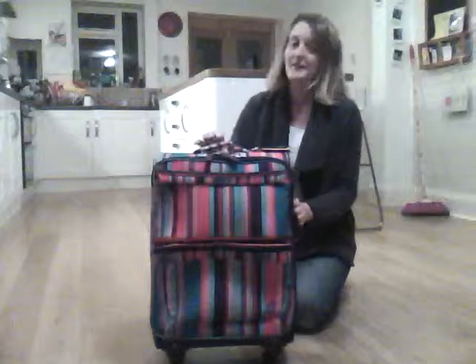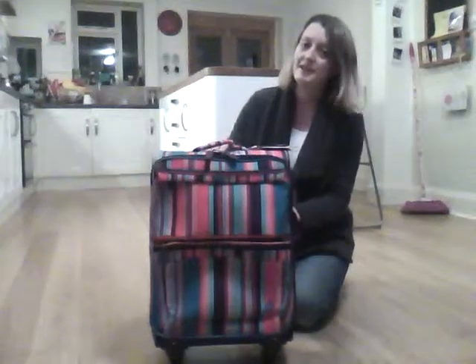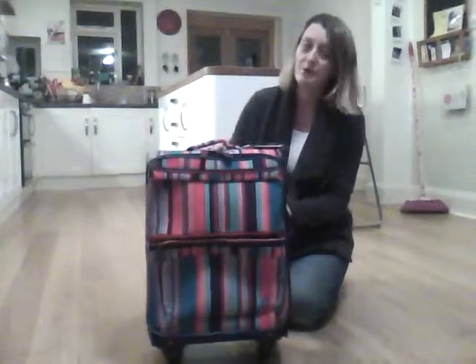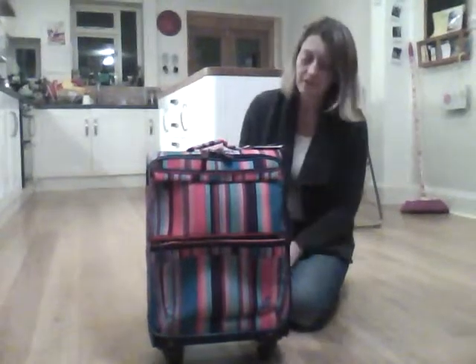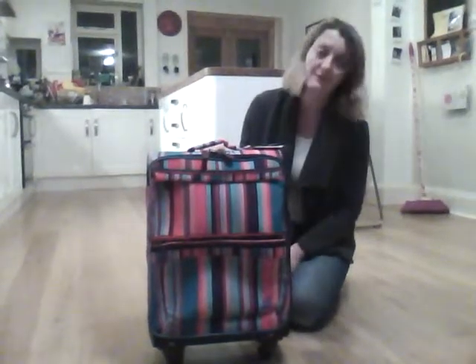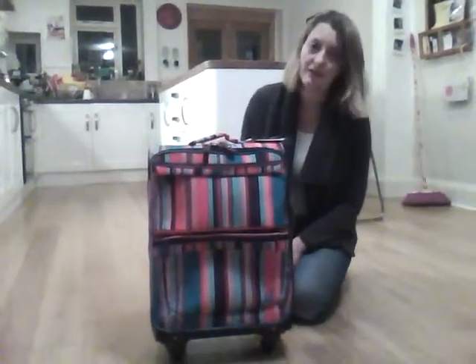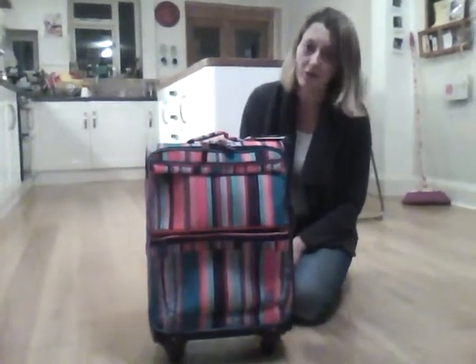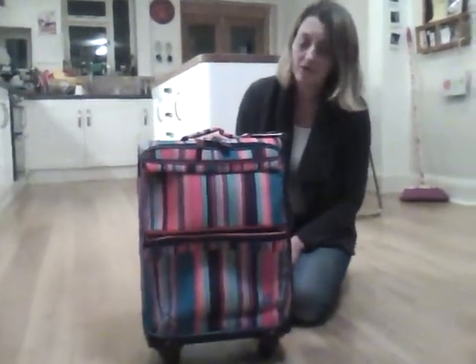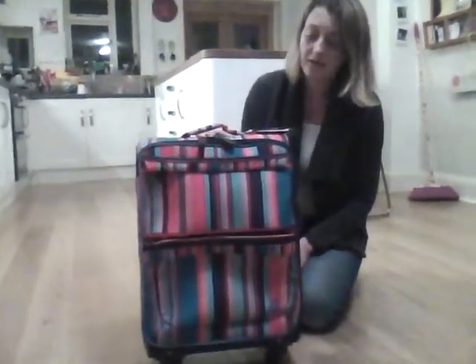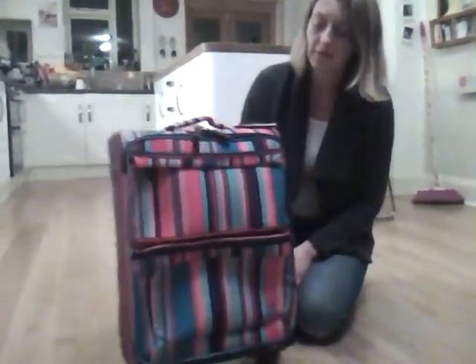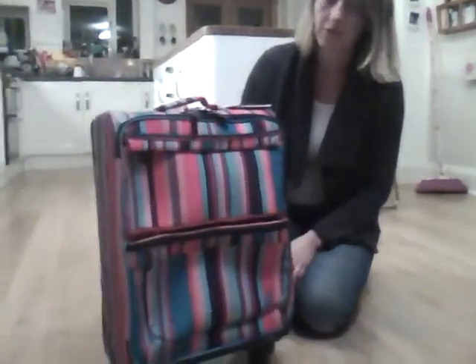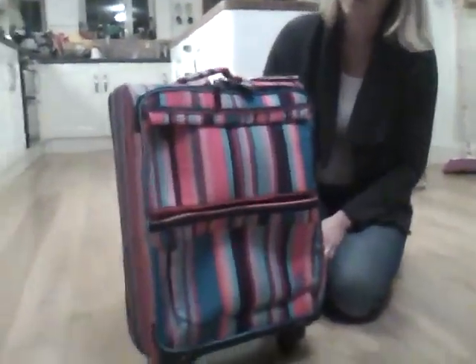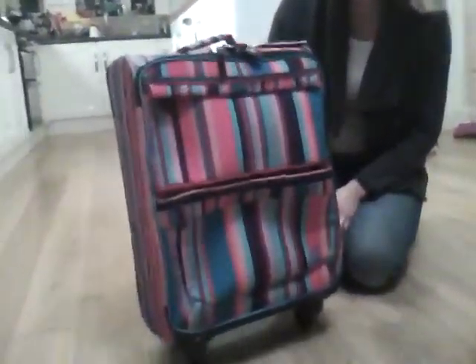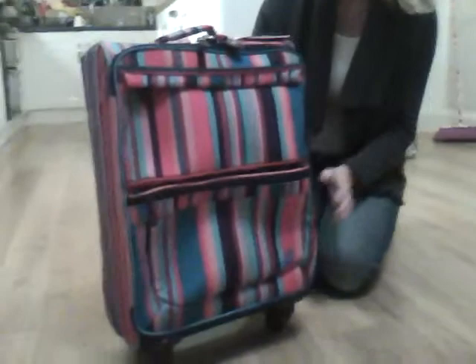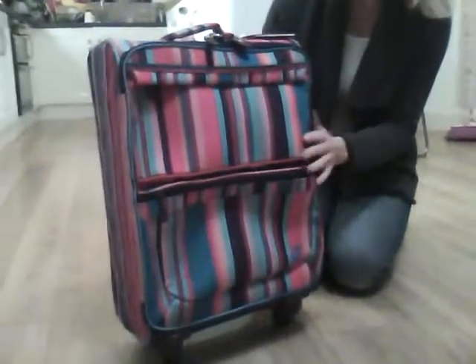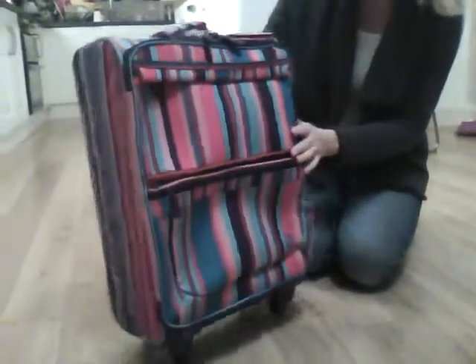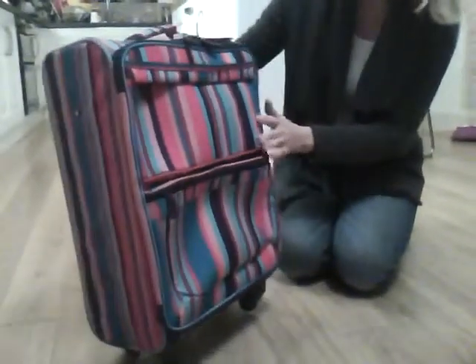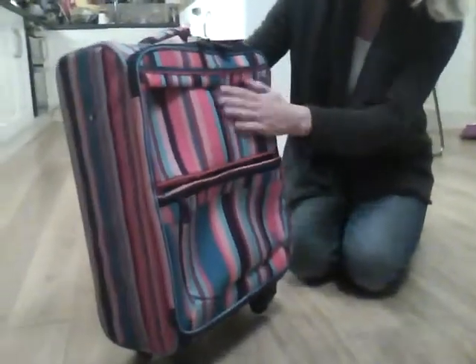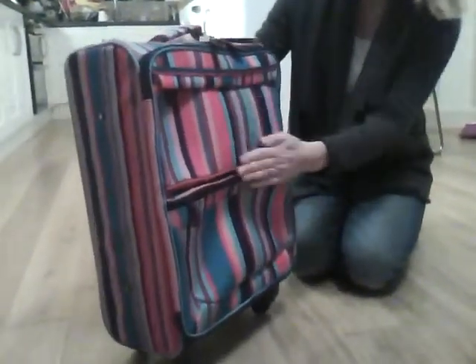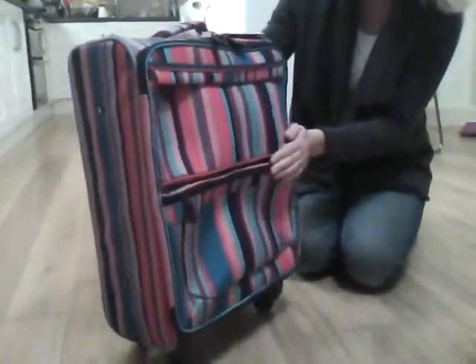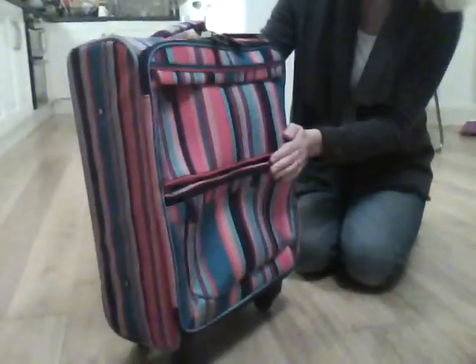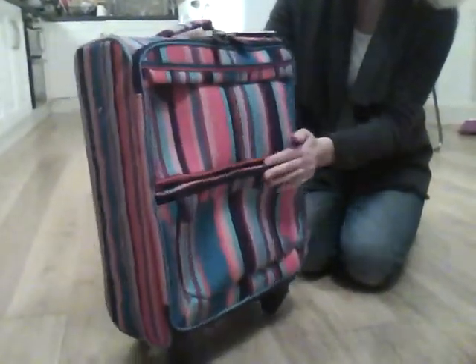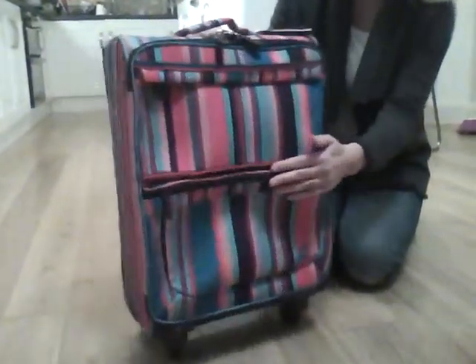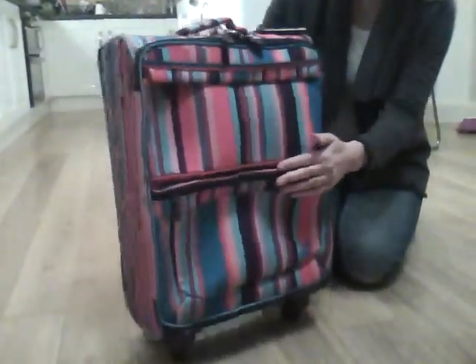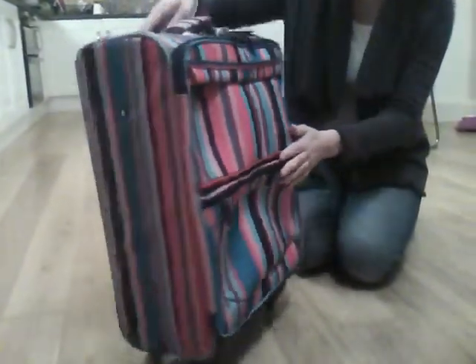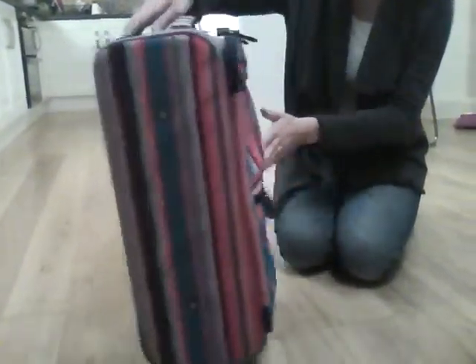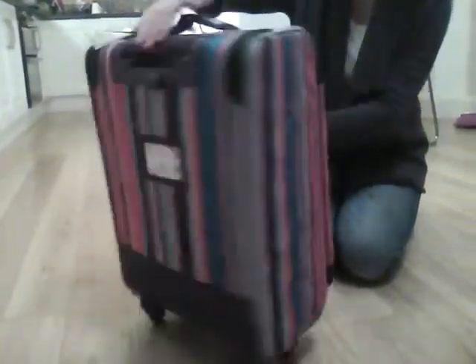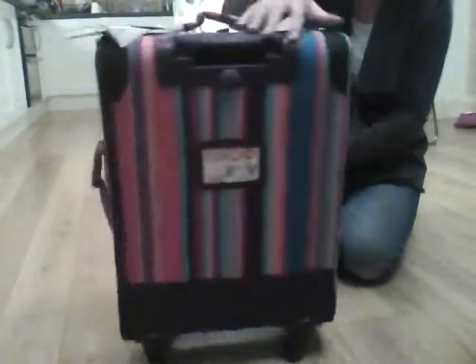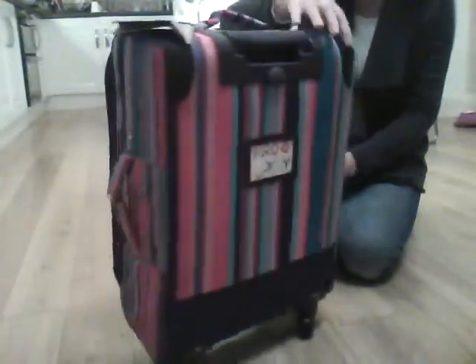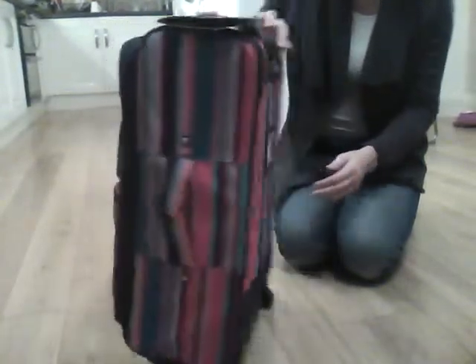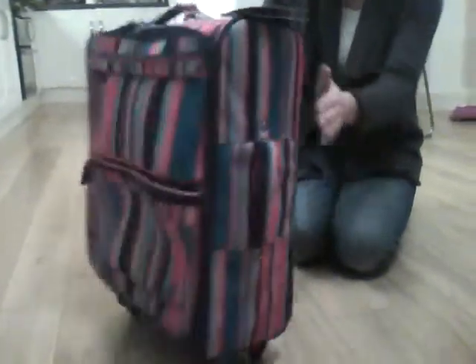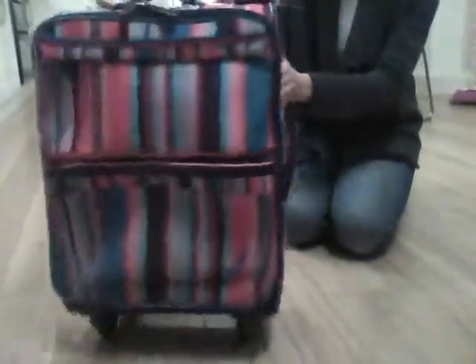This is the bold and stripy must-go trolley case for girls from Roxy. It really is a lovely, bright deck chair stripy design. It's a really lovely piece of luggage.